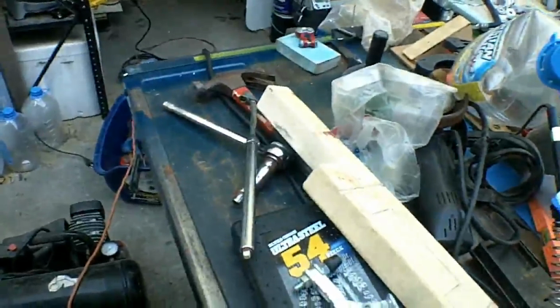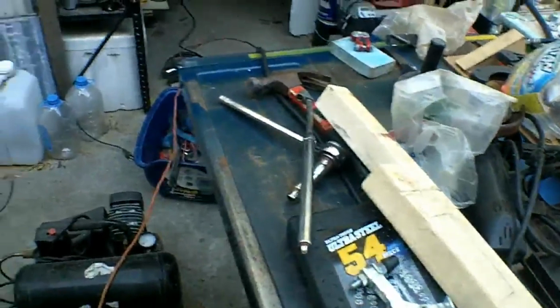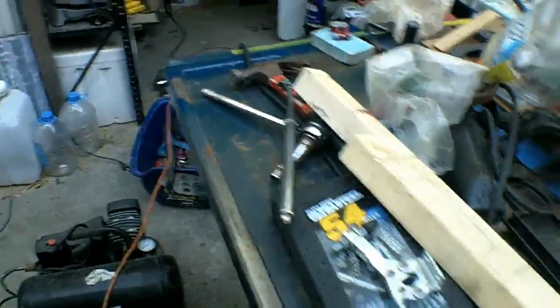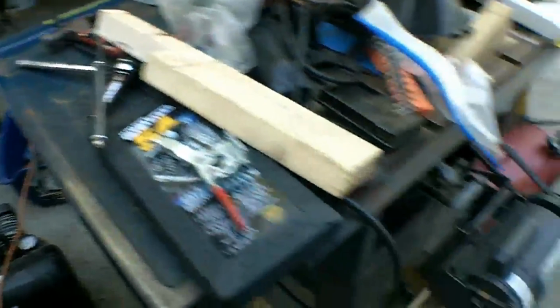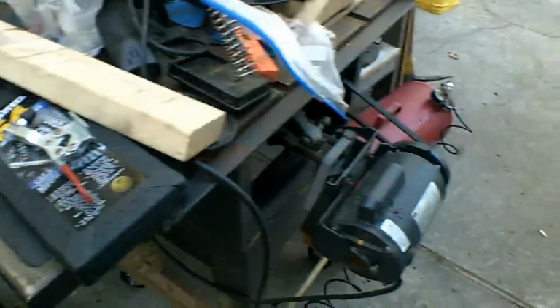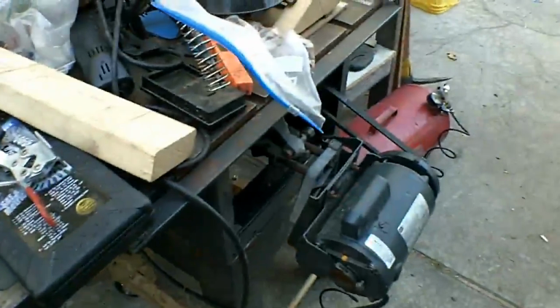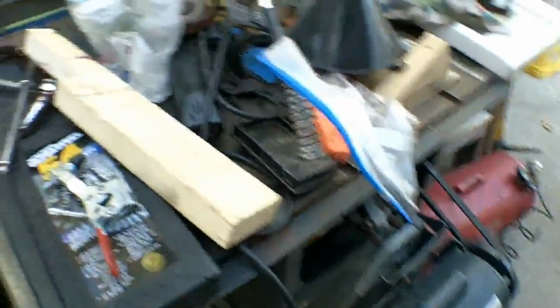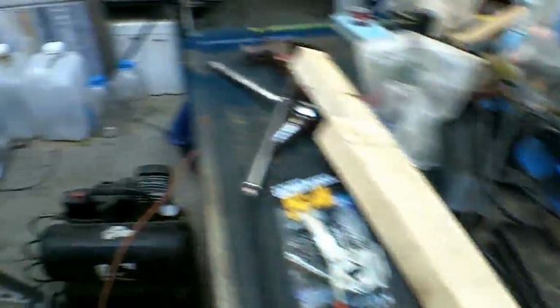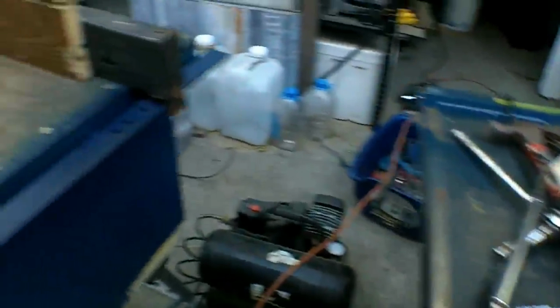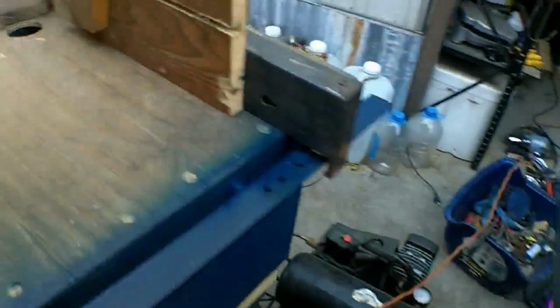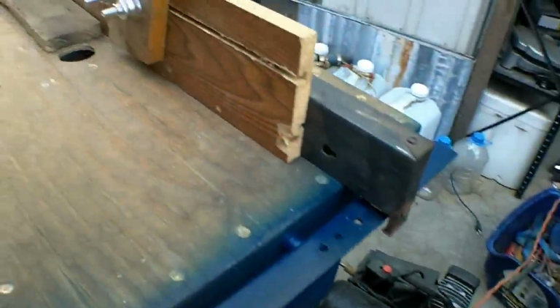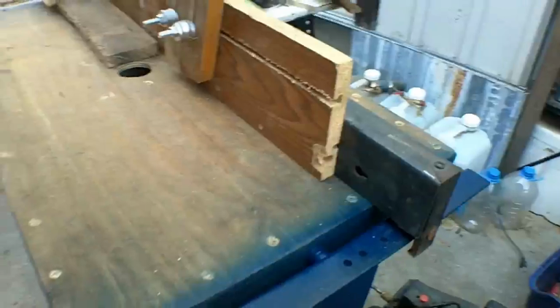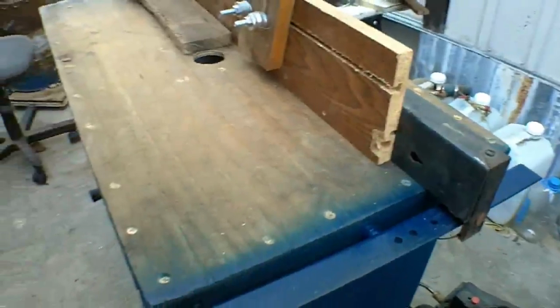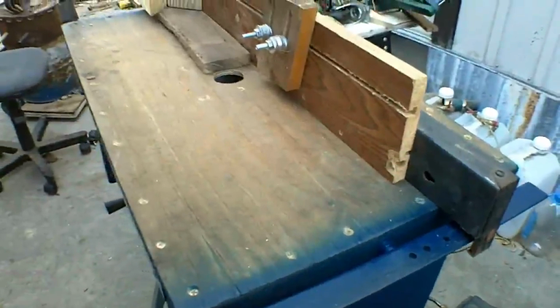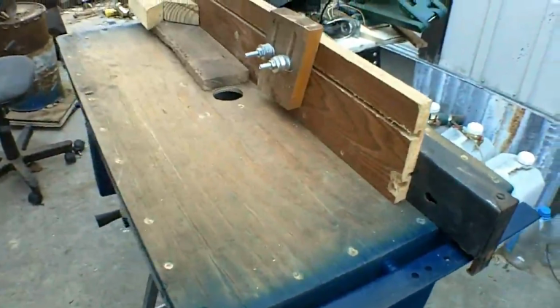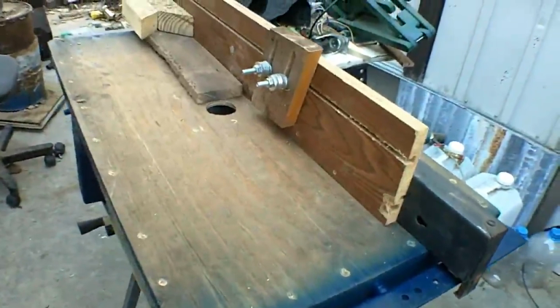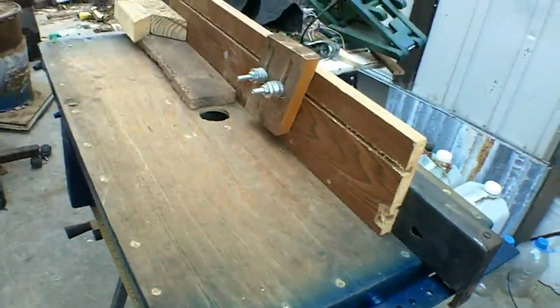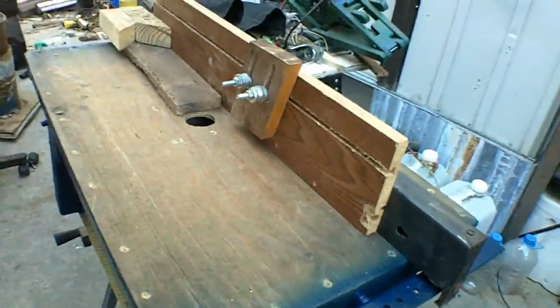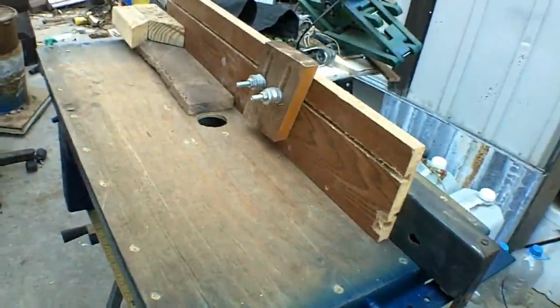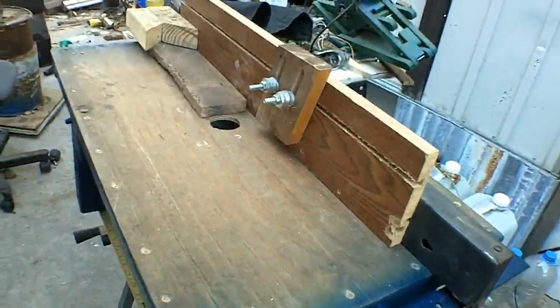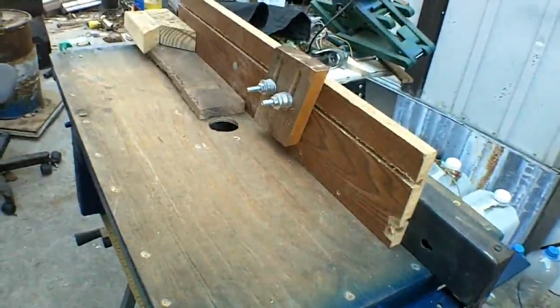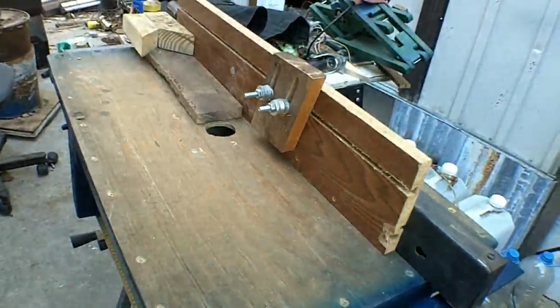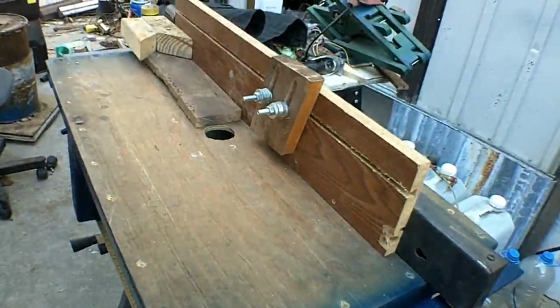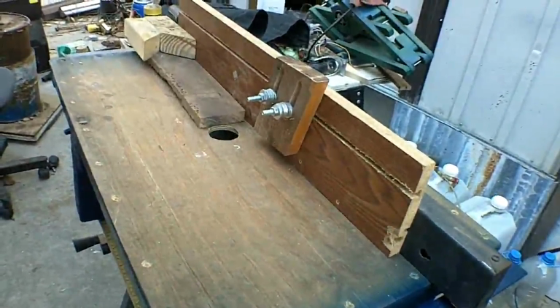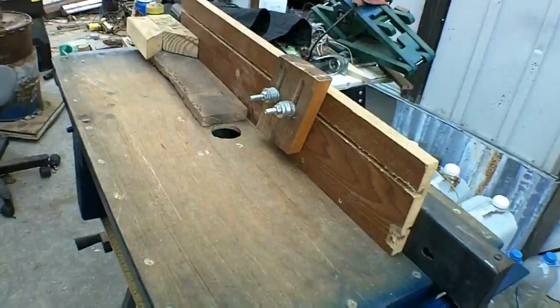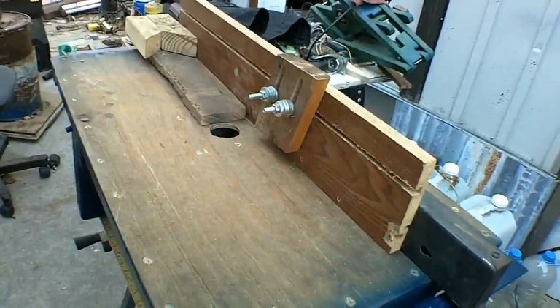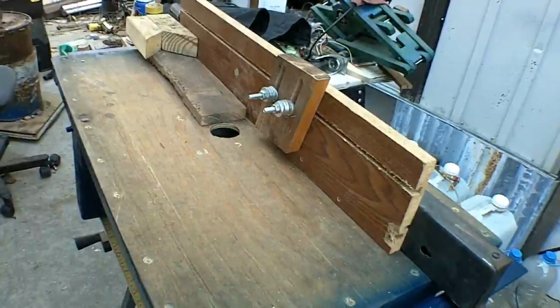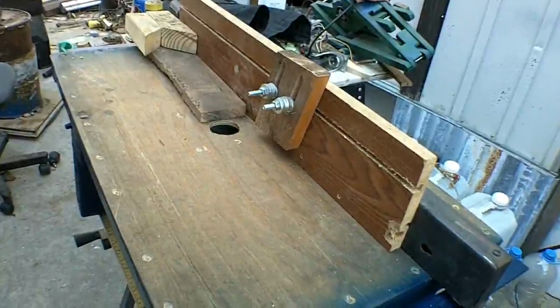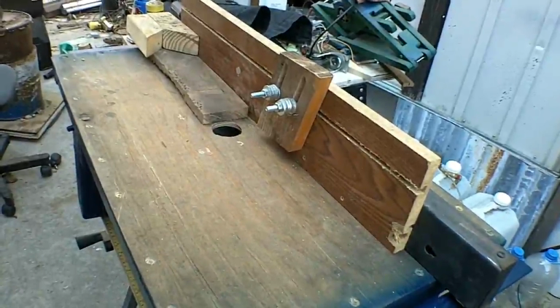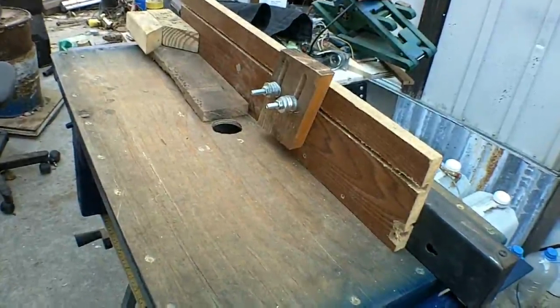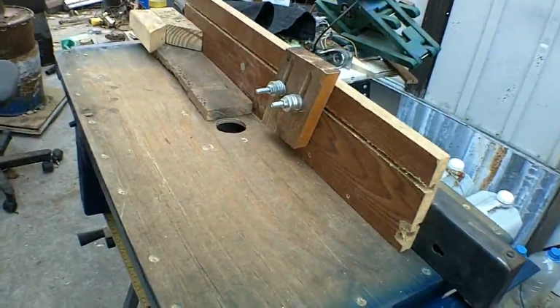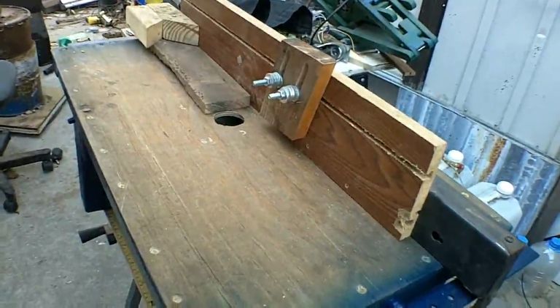Which is a little cluttered right now, but I'm going to use this to route my wood.